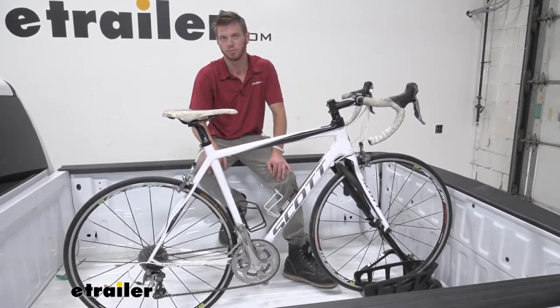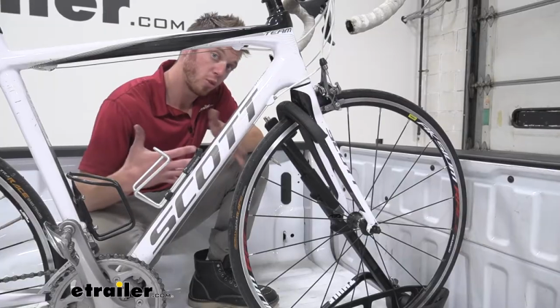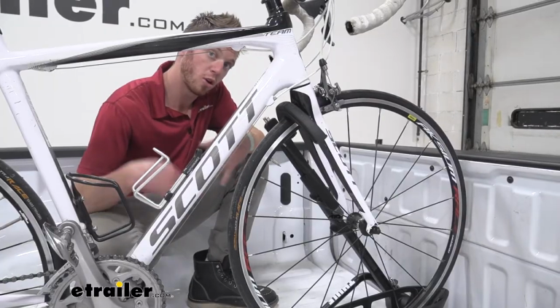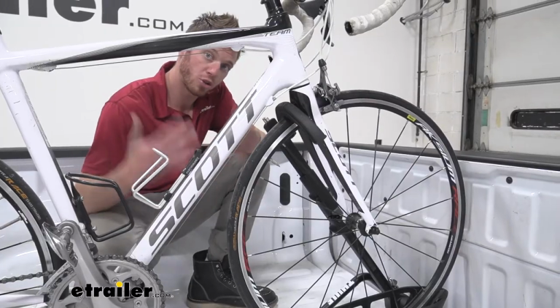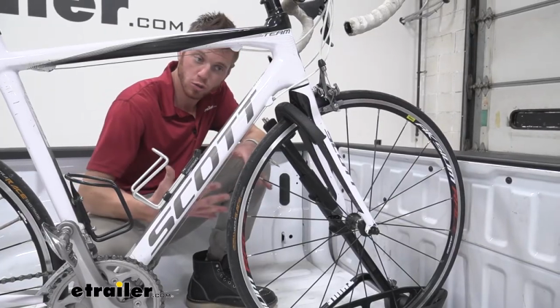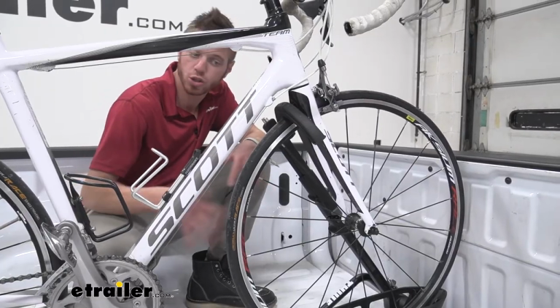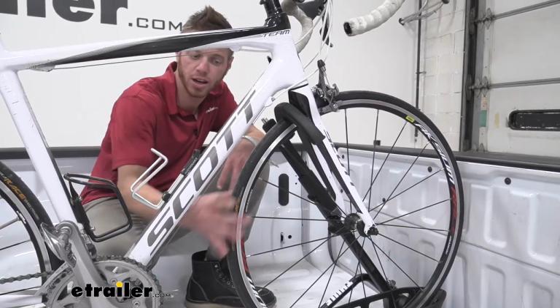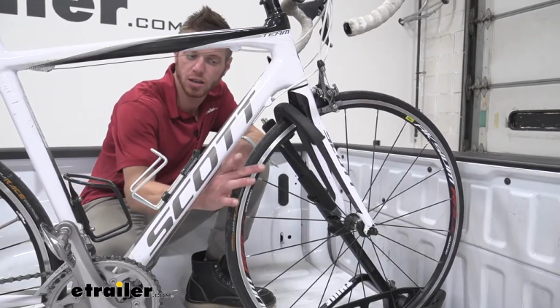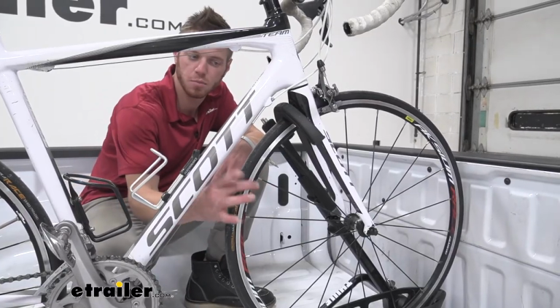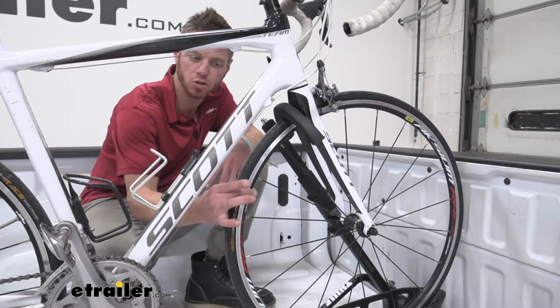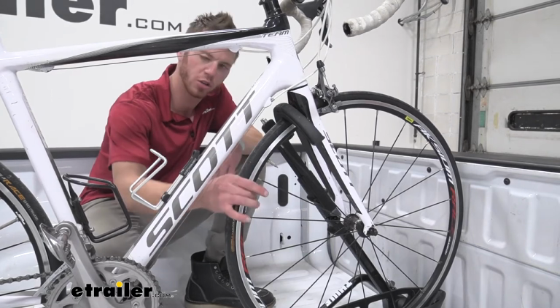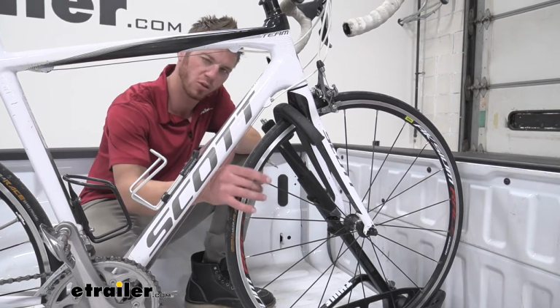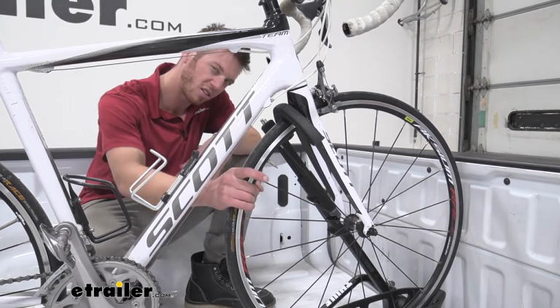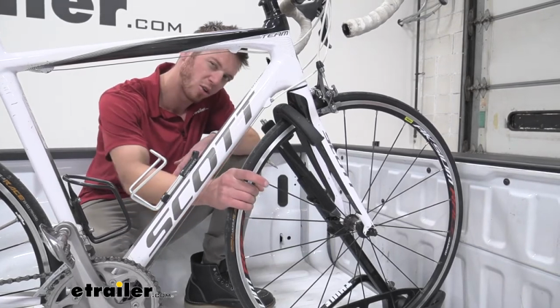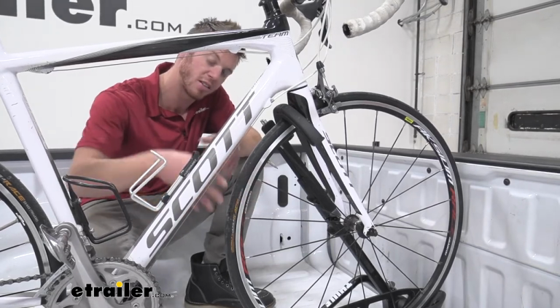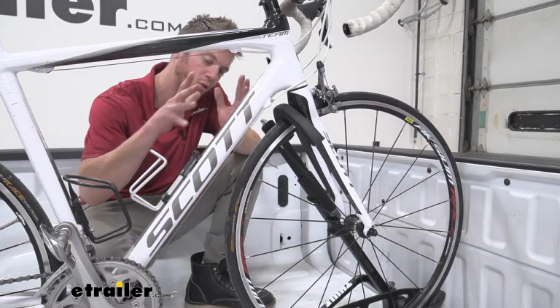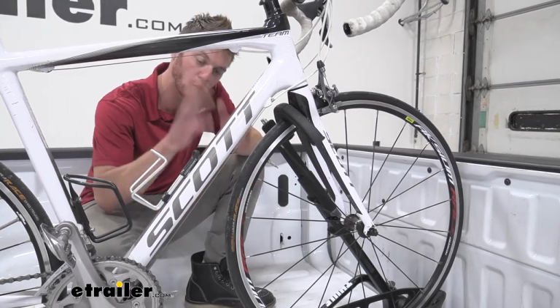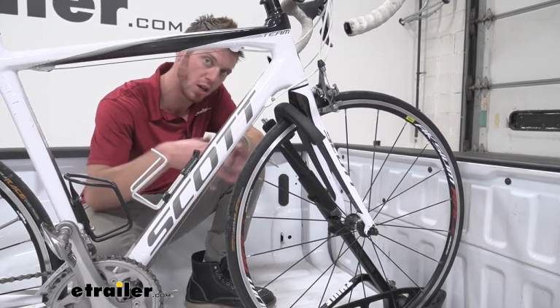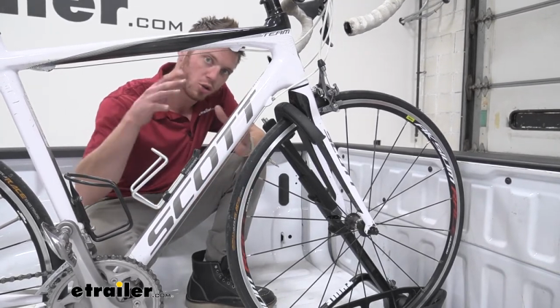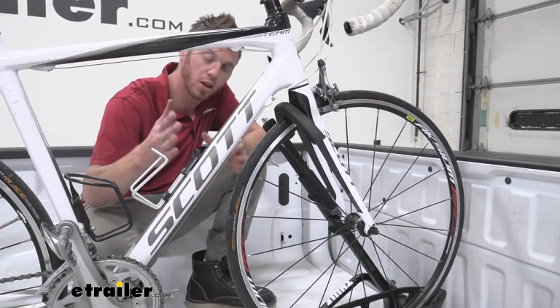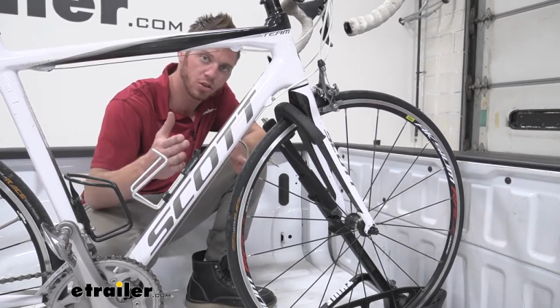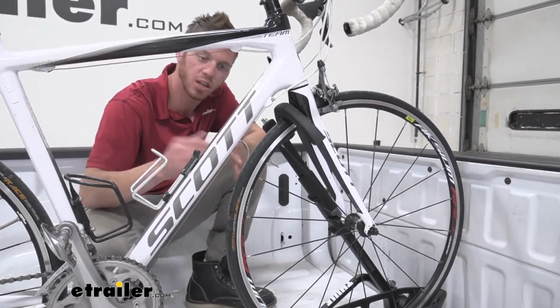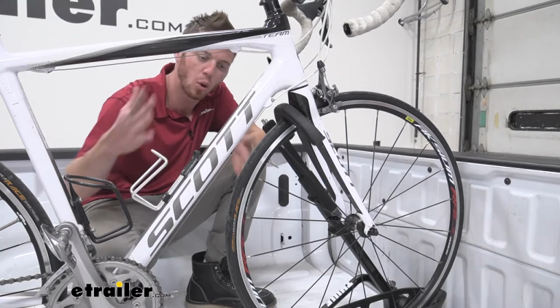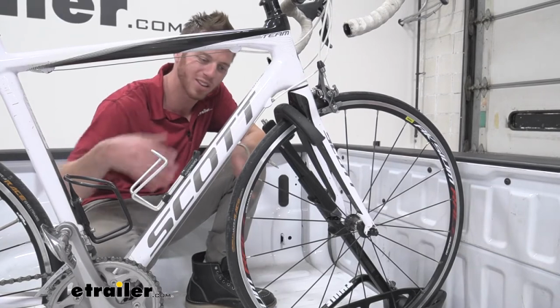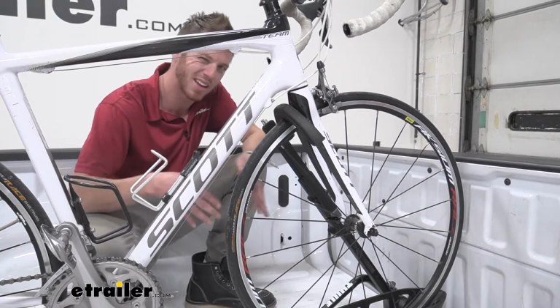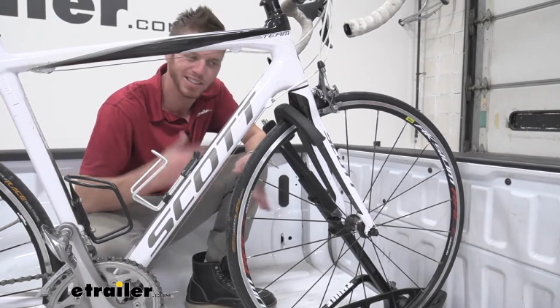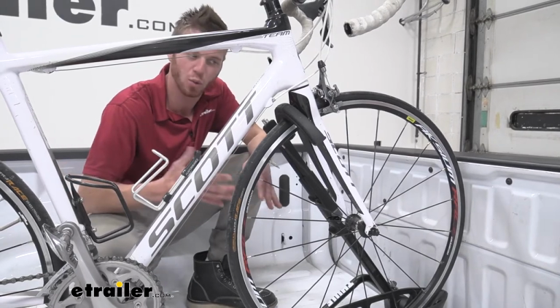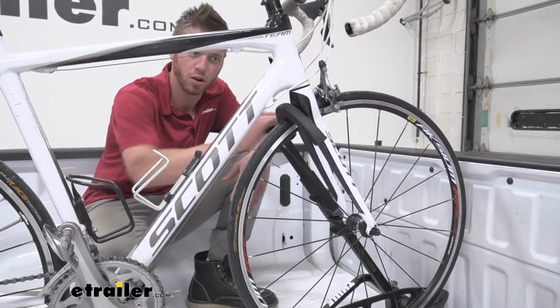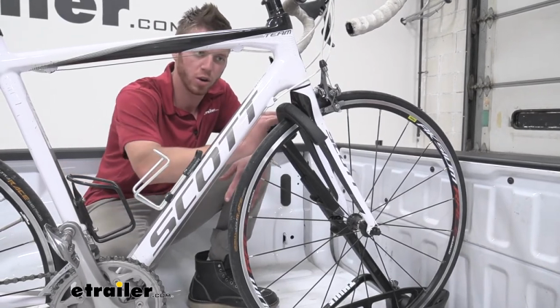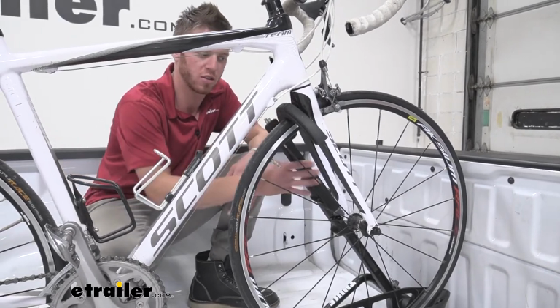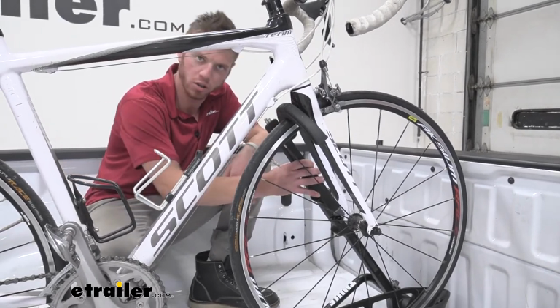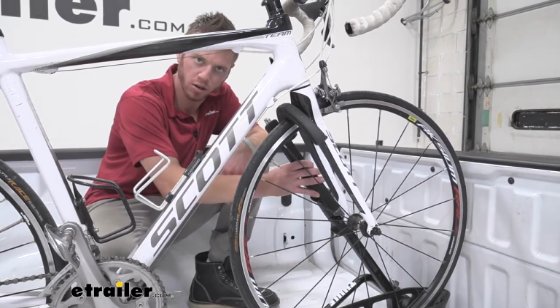One thing we do want to make sure you check is that your tire diameter is between 20 to 29 inches. Anything more or less than that isn't going to work with this wheel hook here.